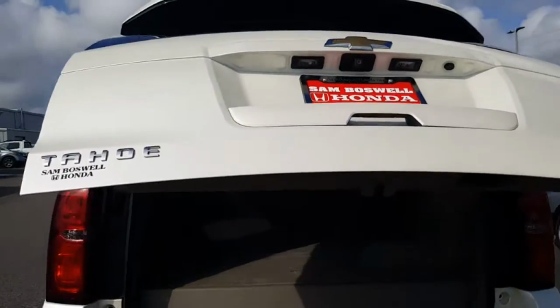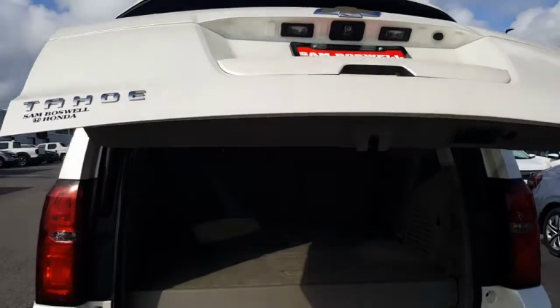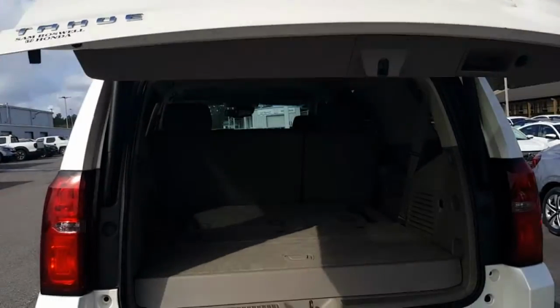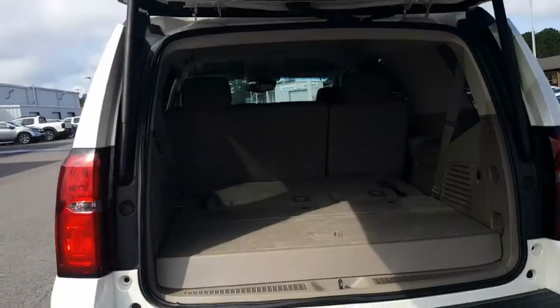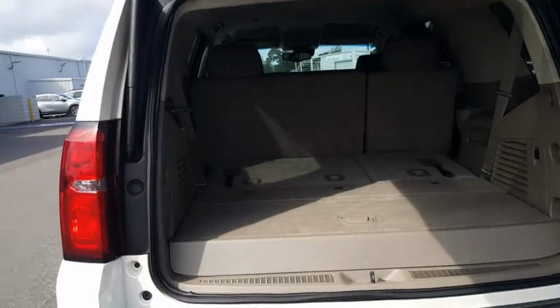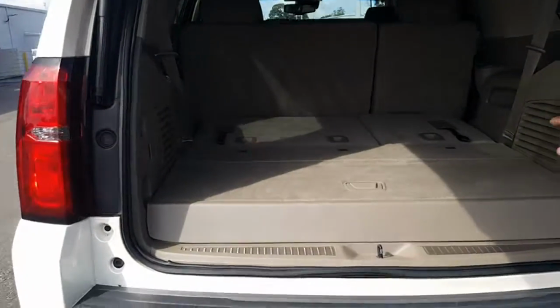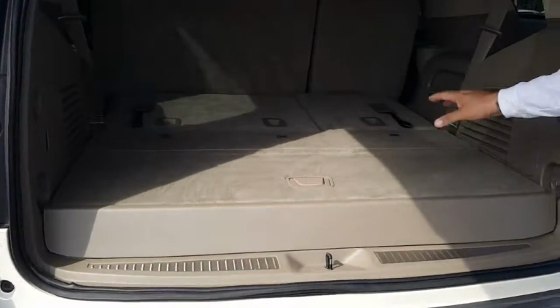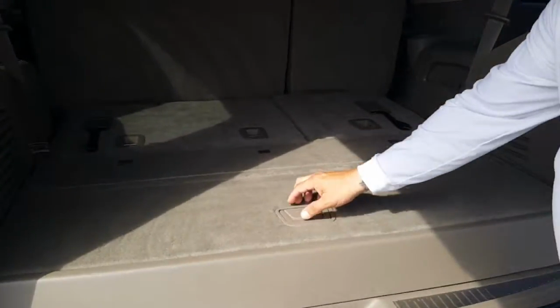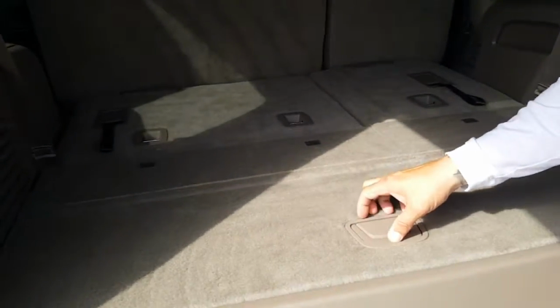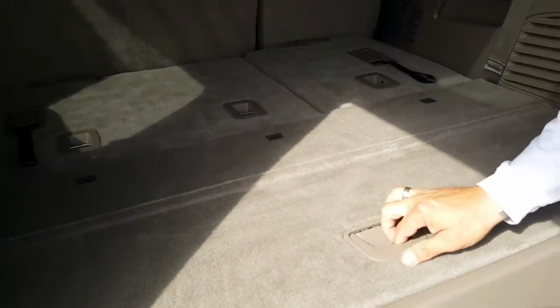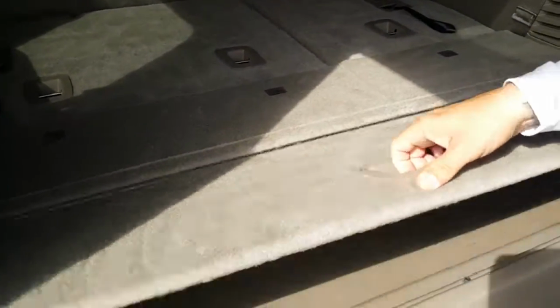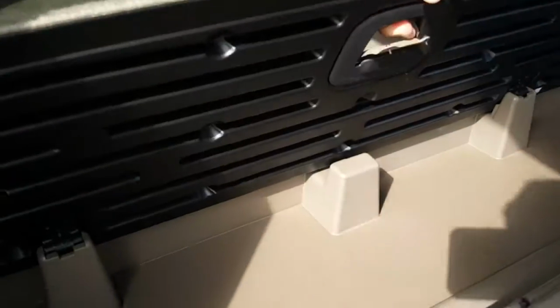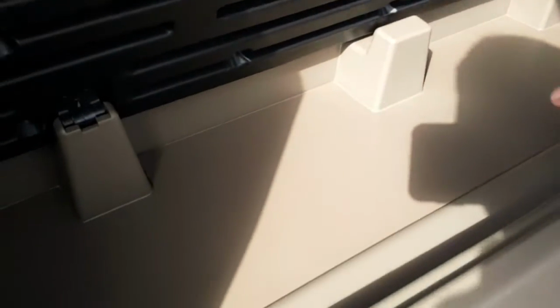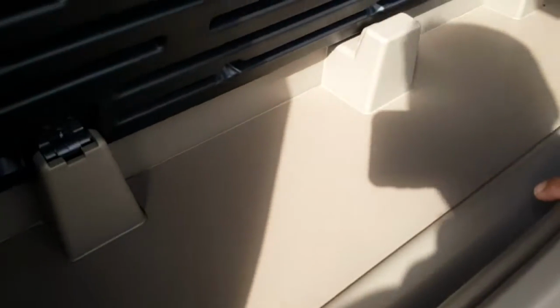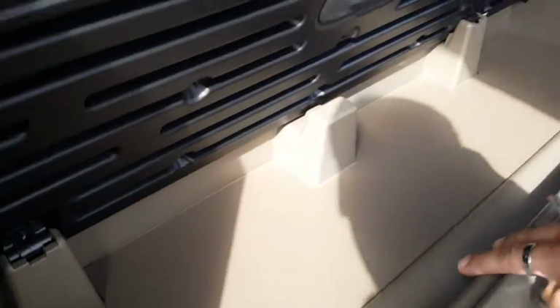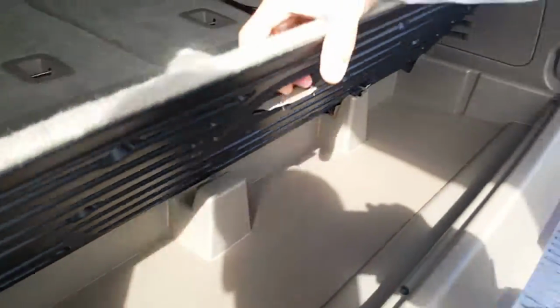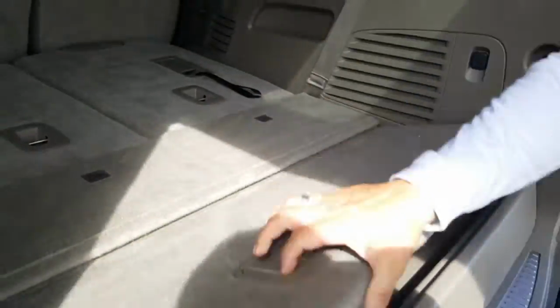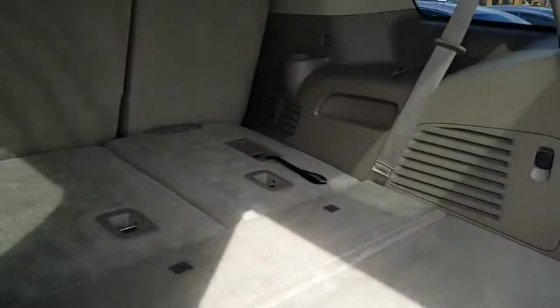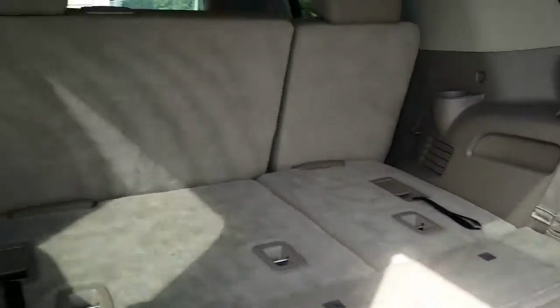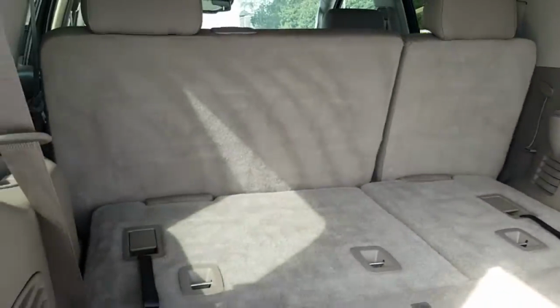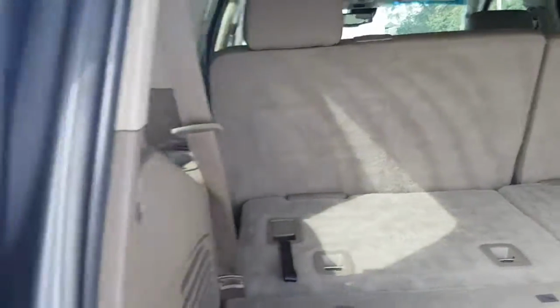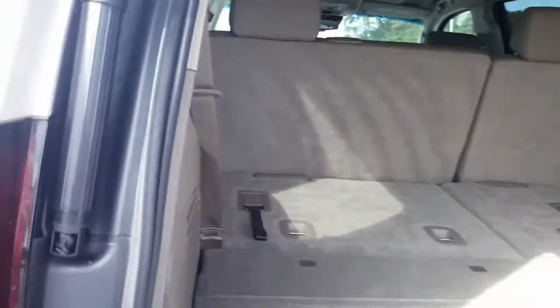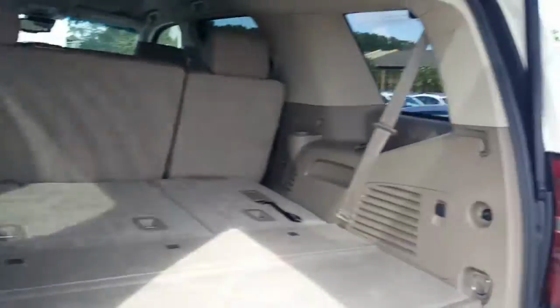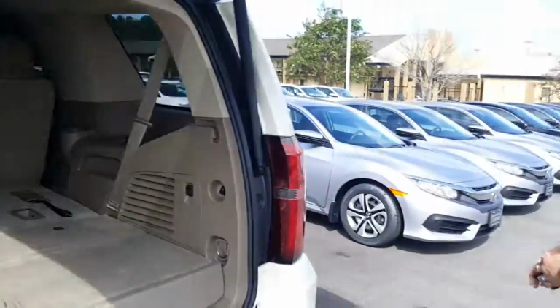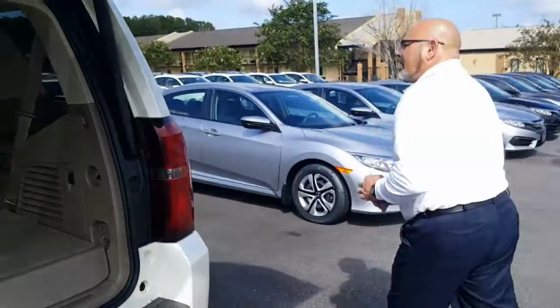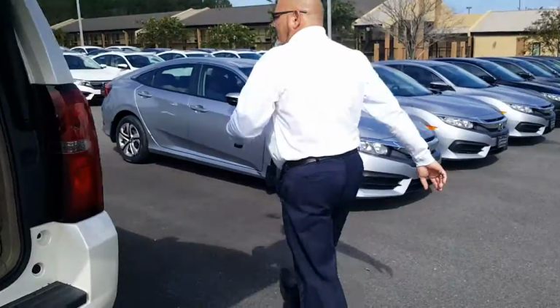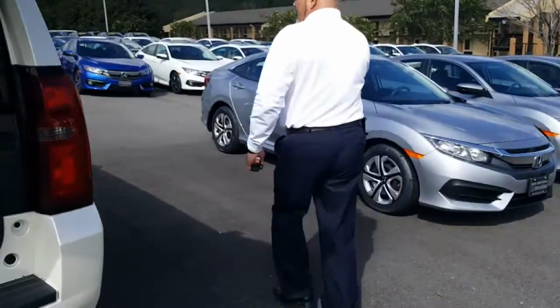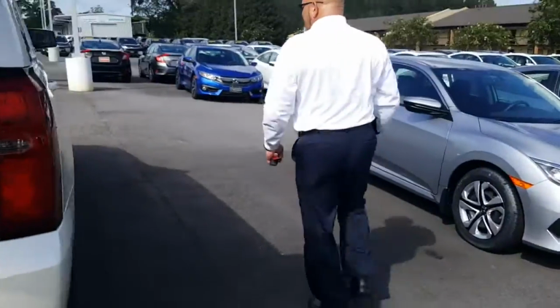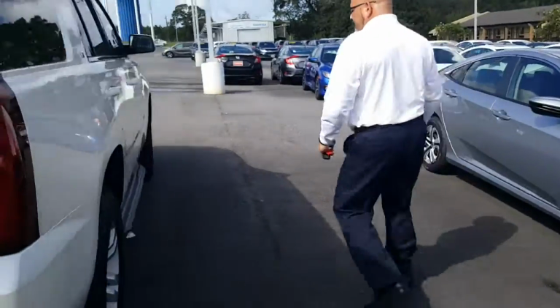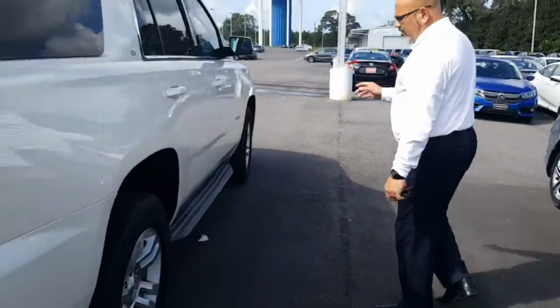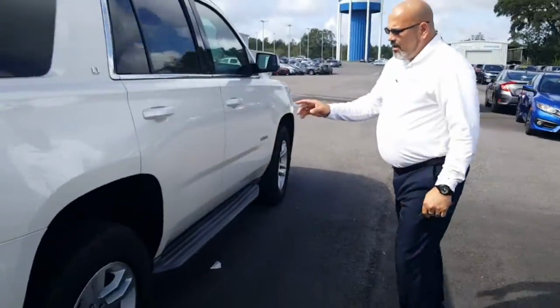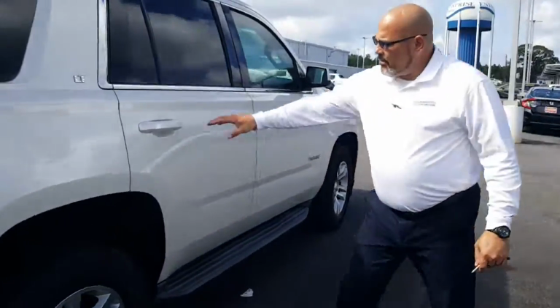We'll look in the back — it does have the automatic lift tailgate, which is a great feature so you can get your things in there easily. It does have third row seating, and of course you have some space back here where you can put a couple of items, all your tools and everything.